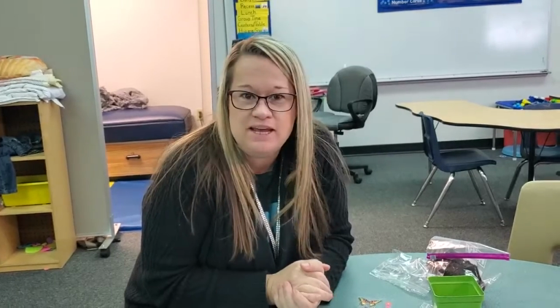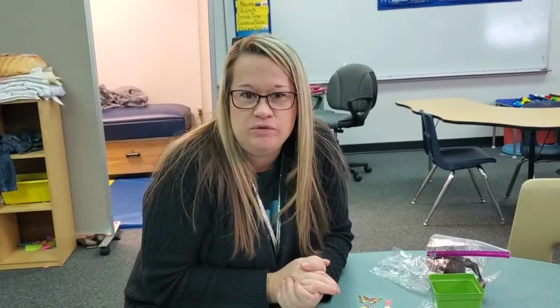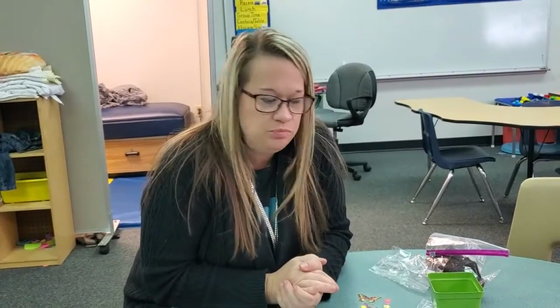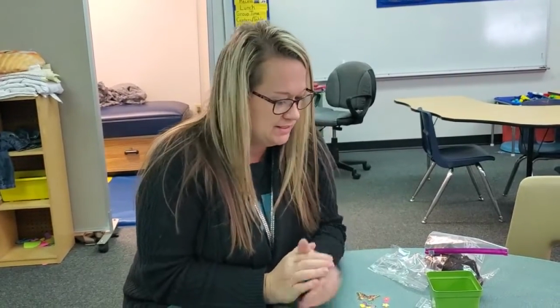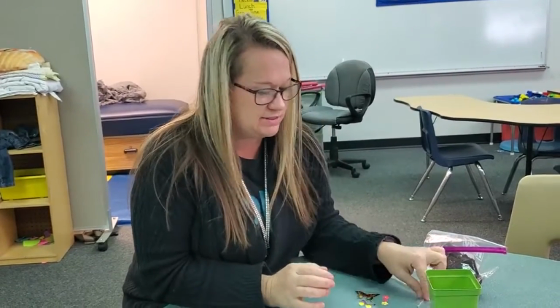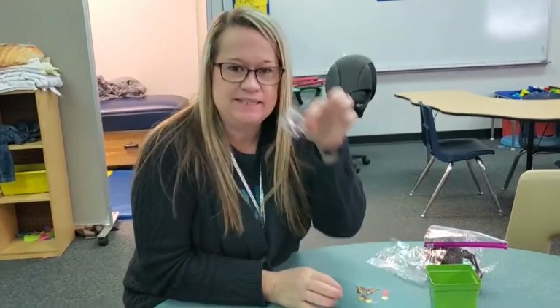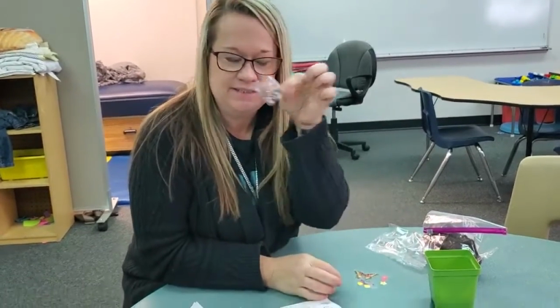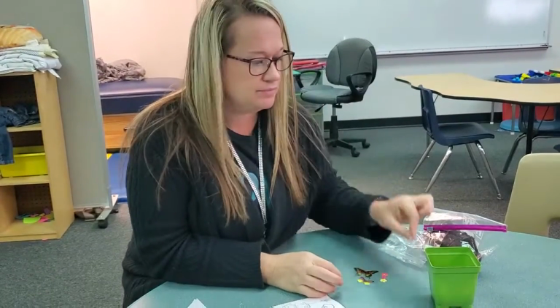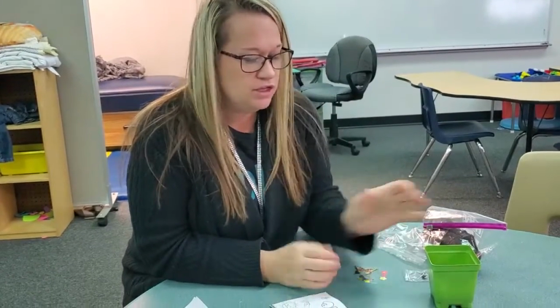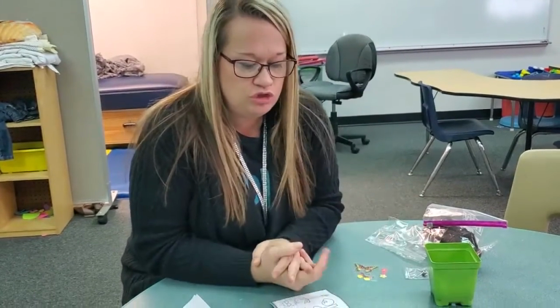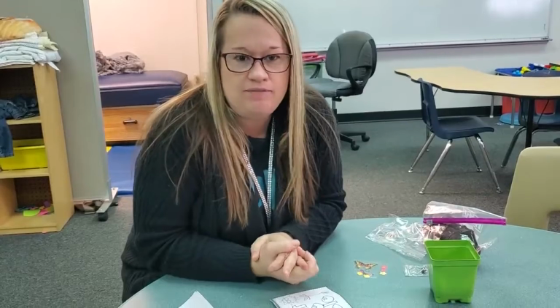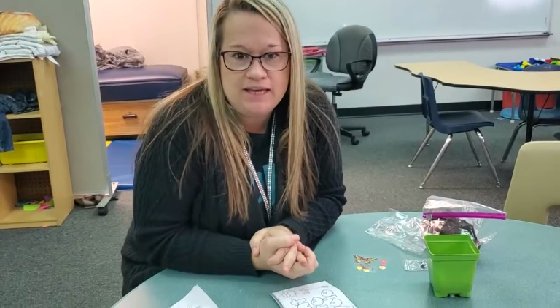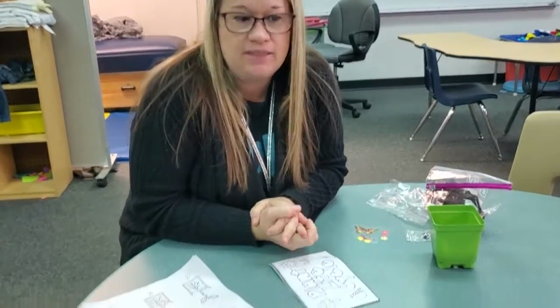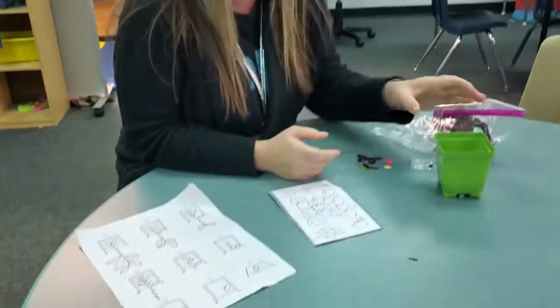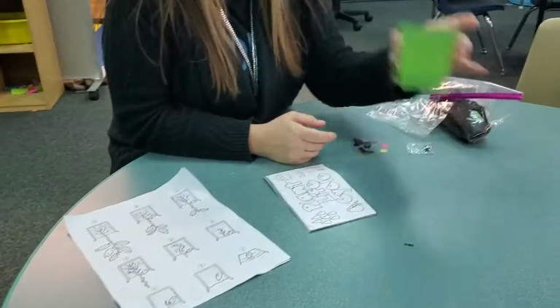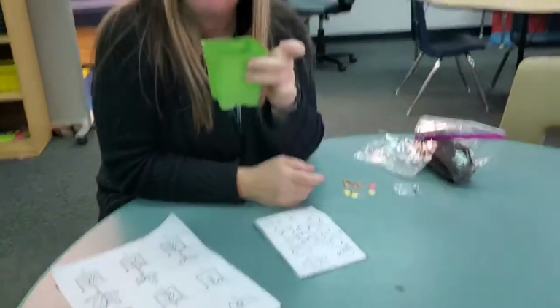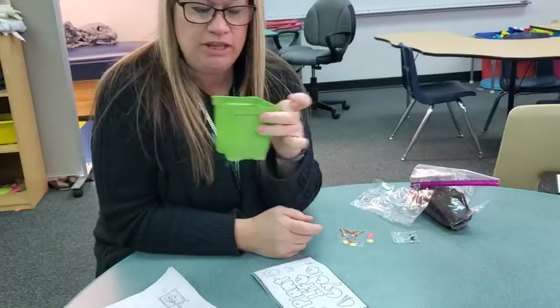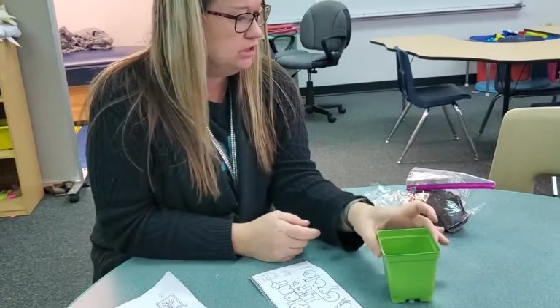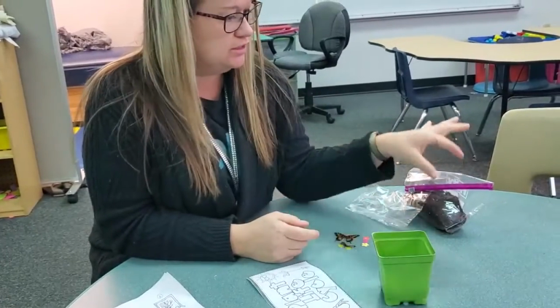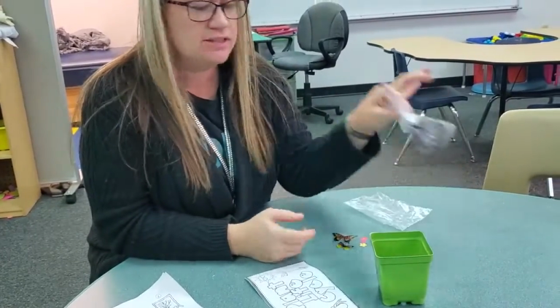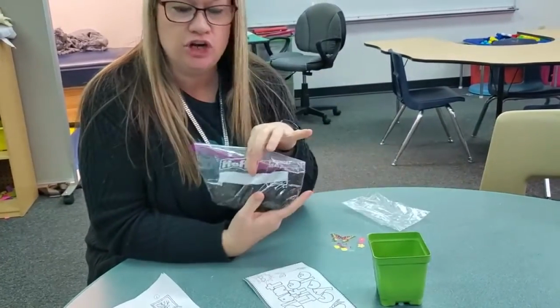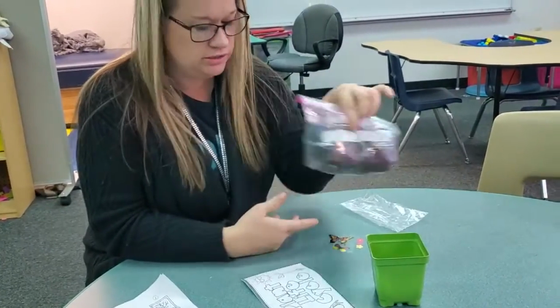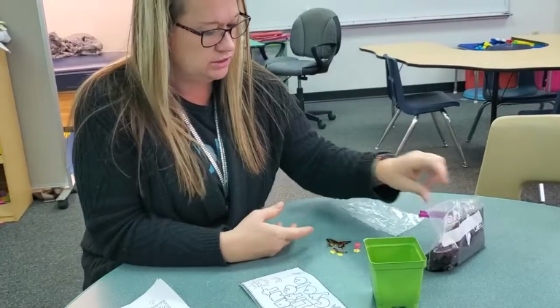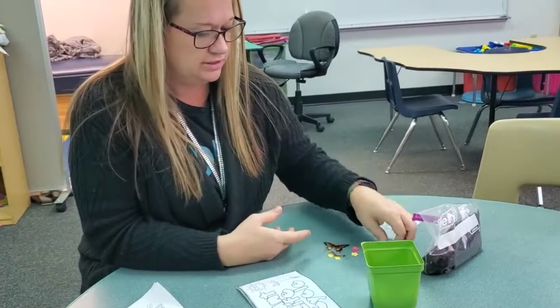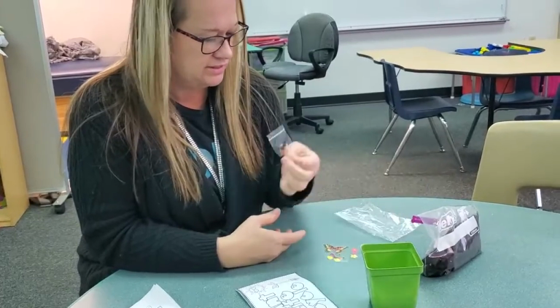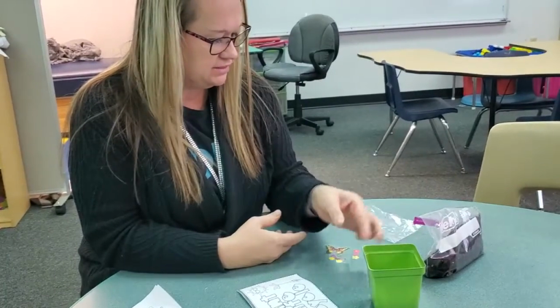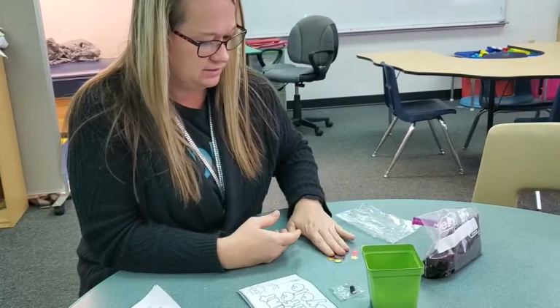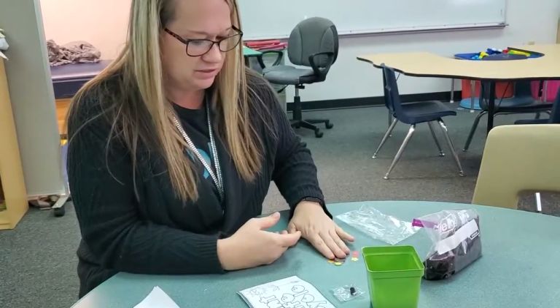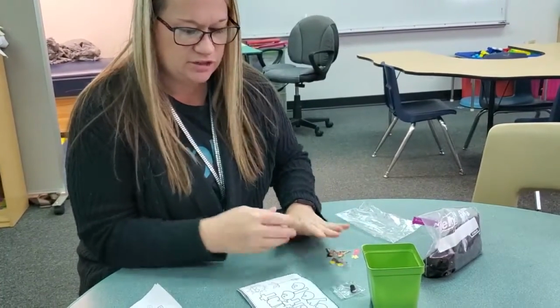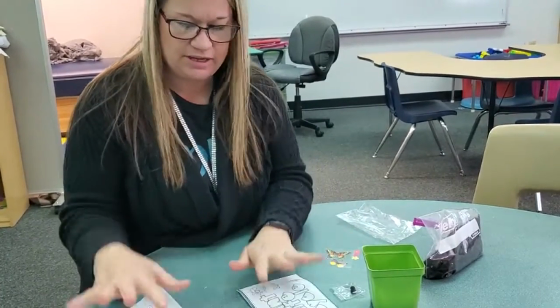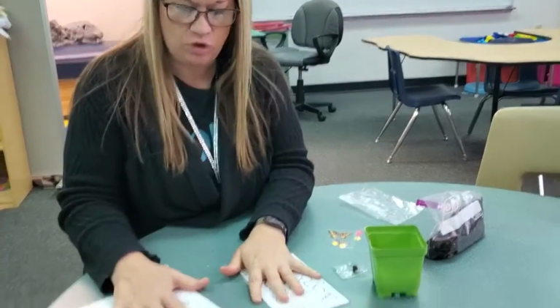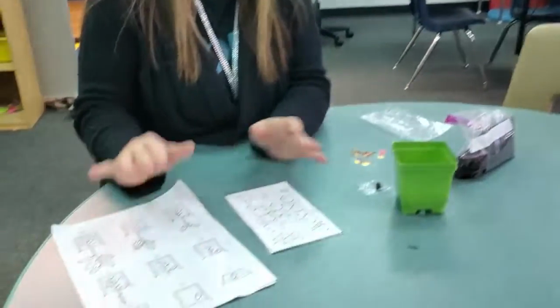Today we are going to plant some seeds. You should have a packet that's got this little planter, it's got some dirt, the seeds, some little stickers, and some worksheets.